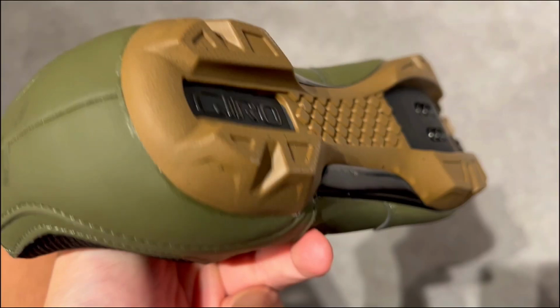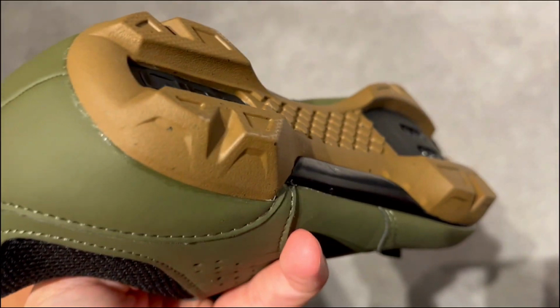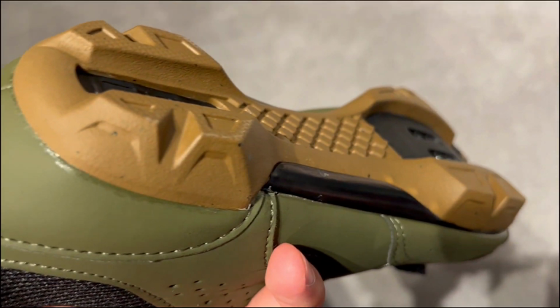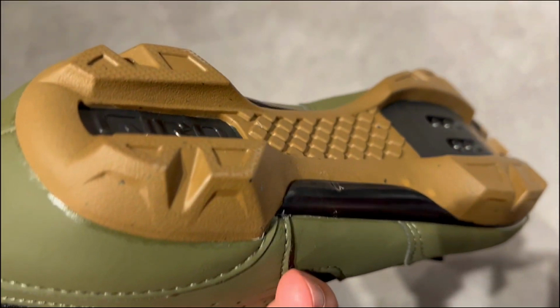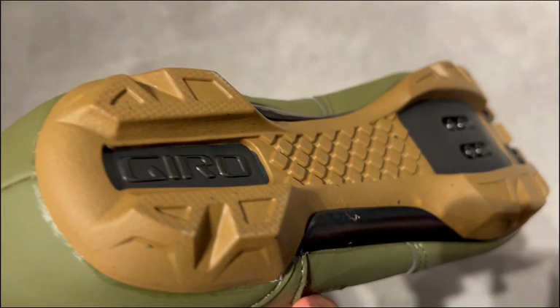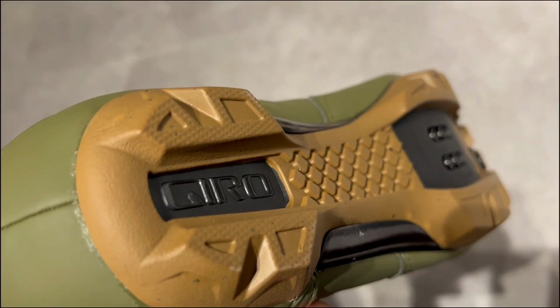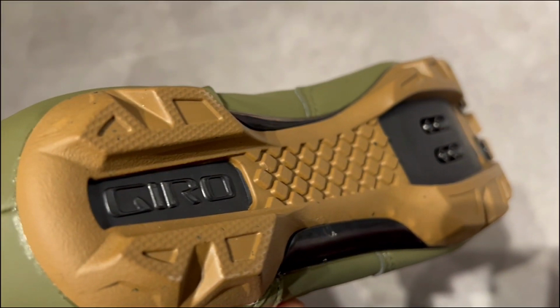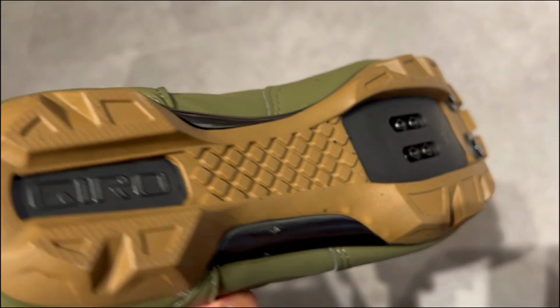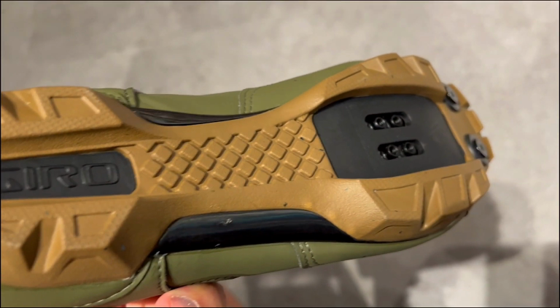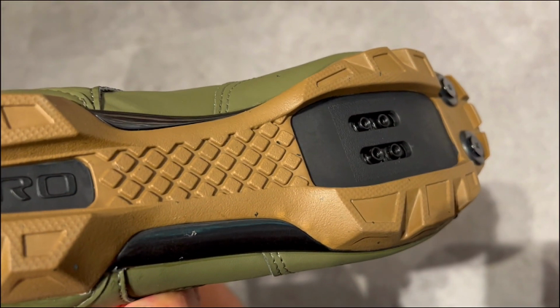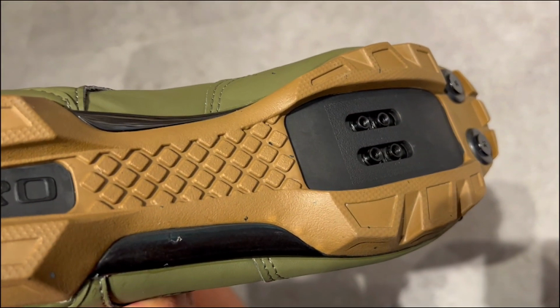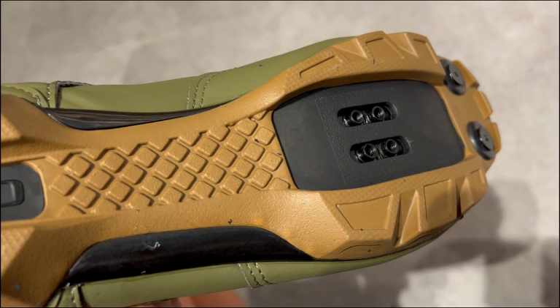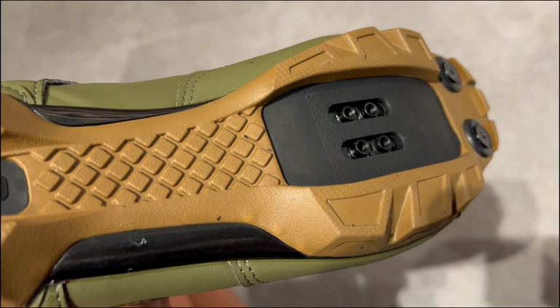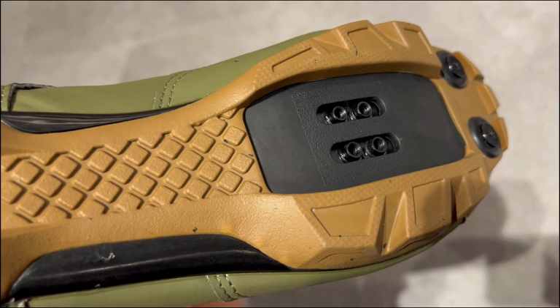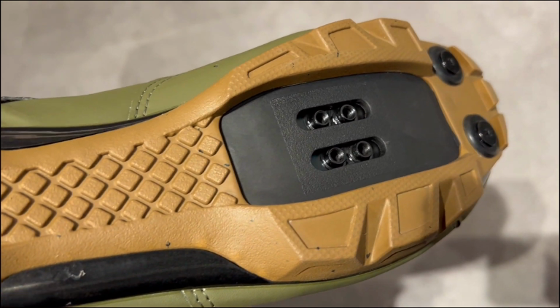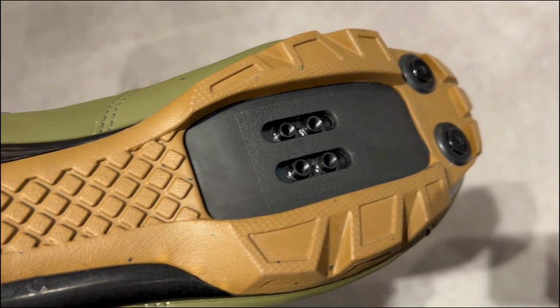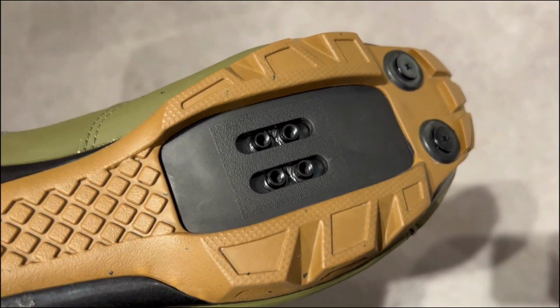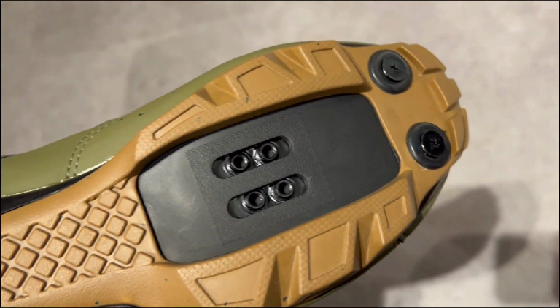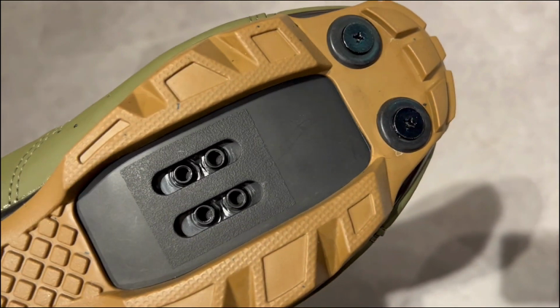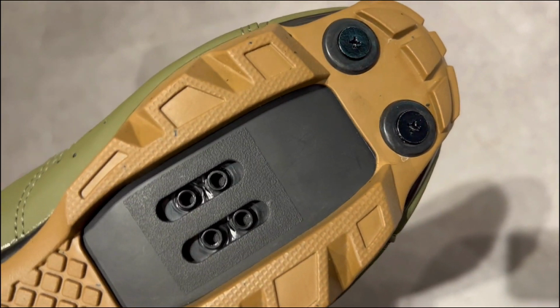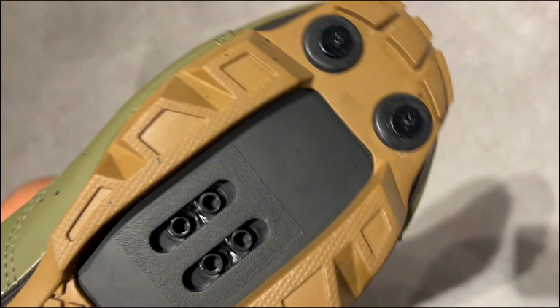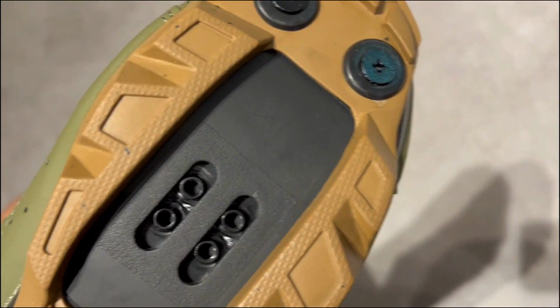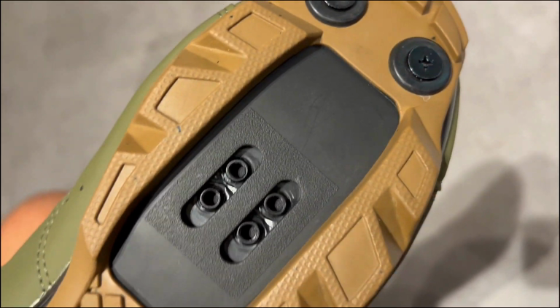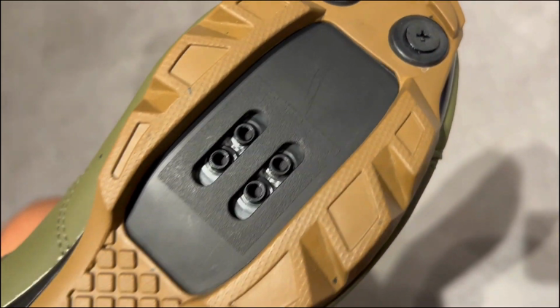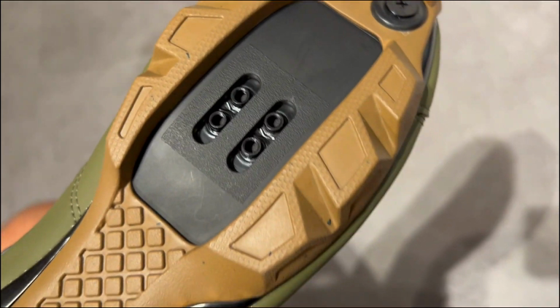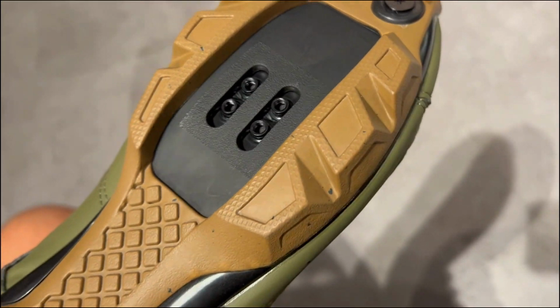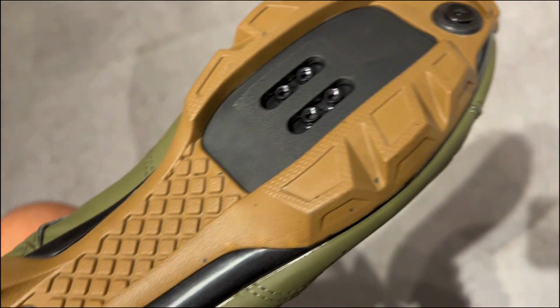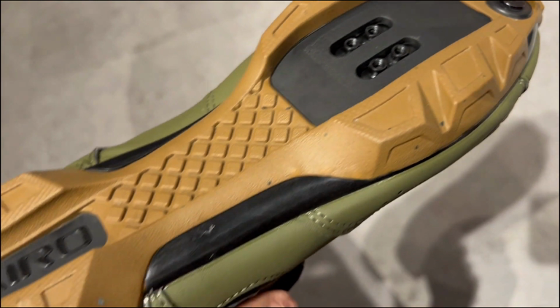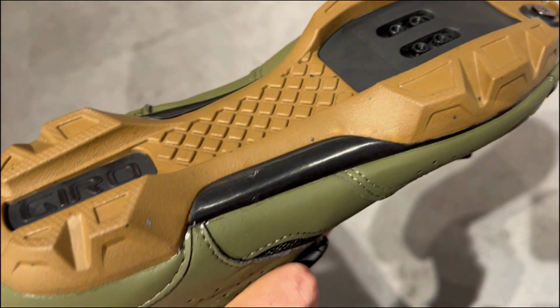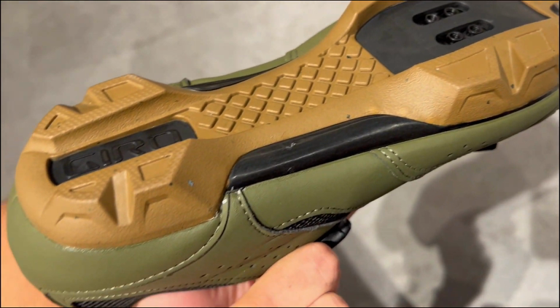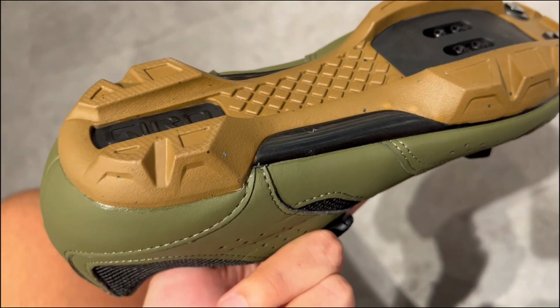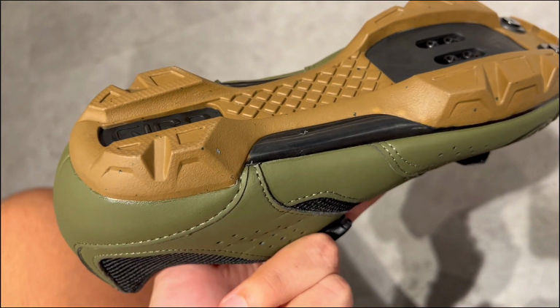Second, they provide exceptional precision. The BOA L6 twist lock allows you to make precise adjustments in 1mm increments, ensuring your shoes fit just right.